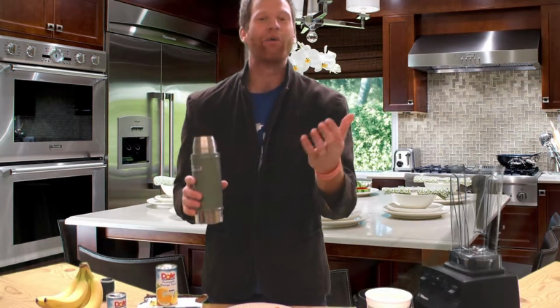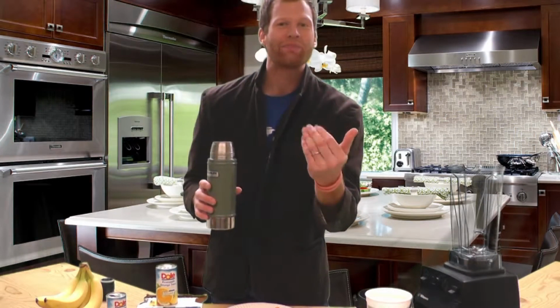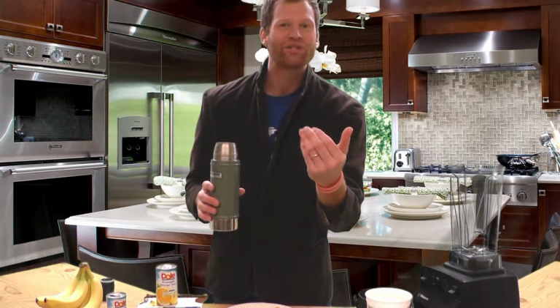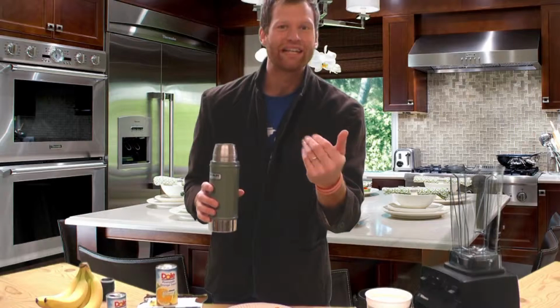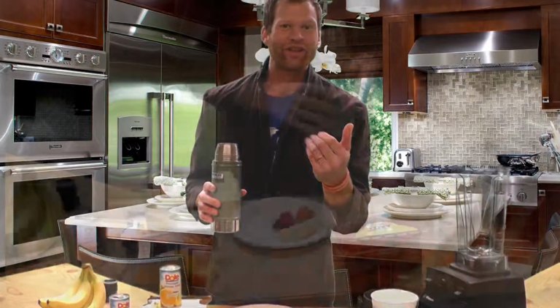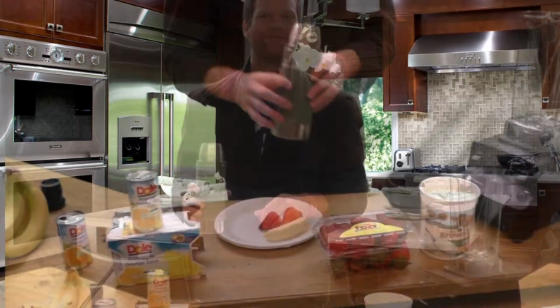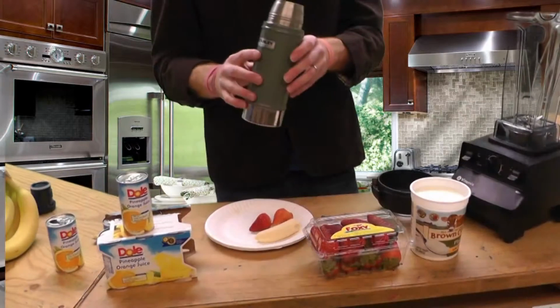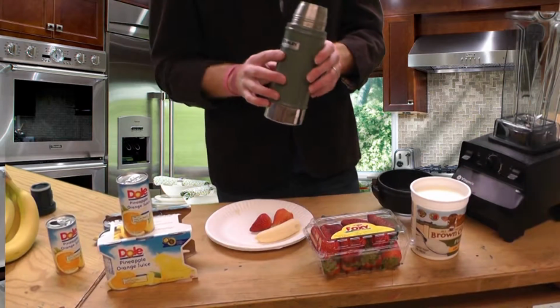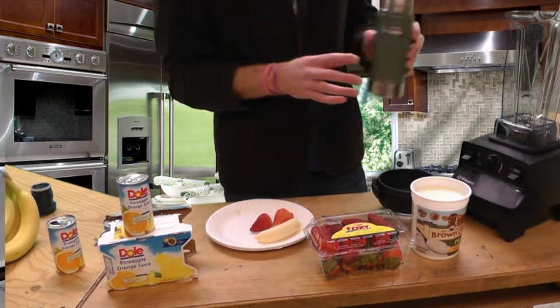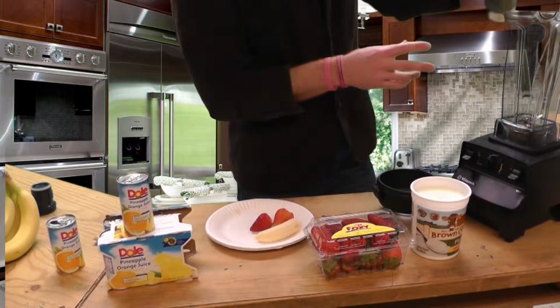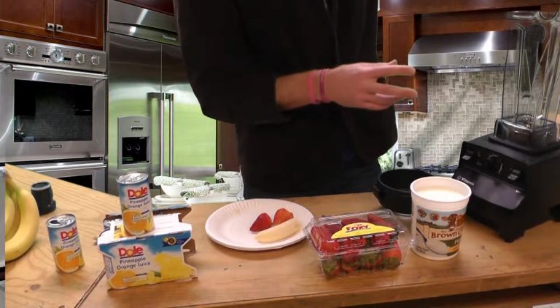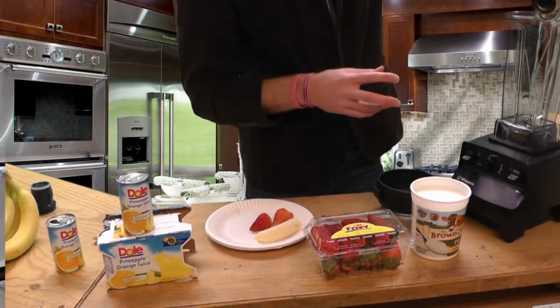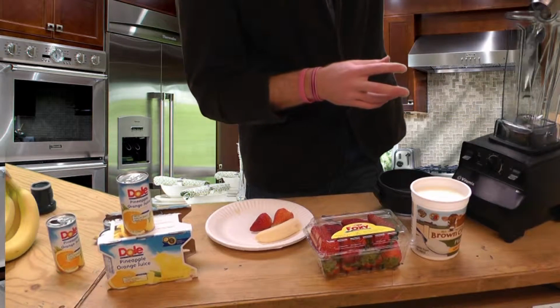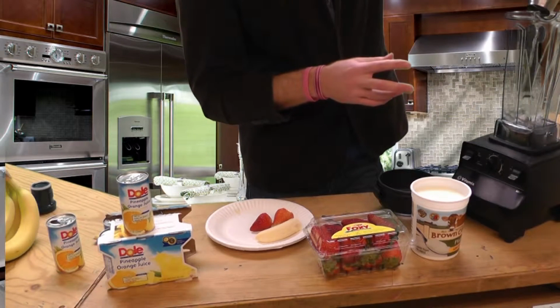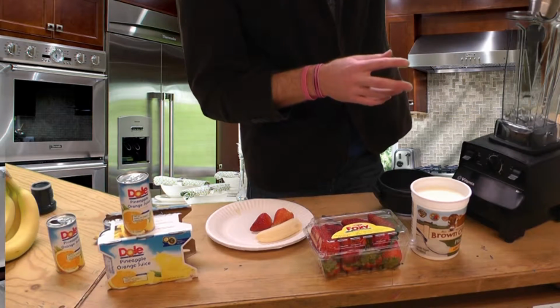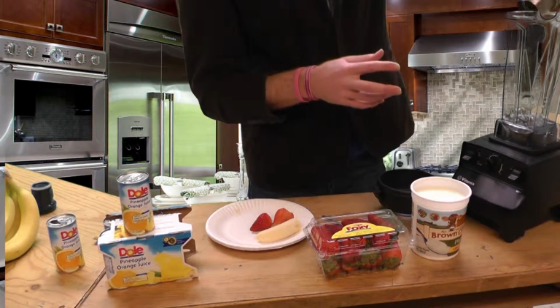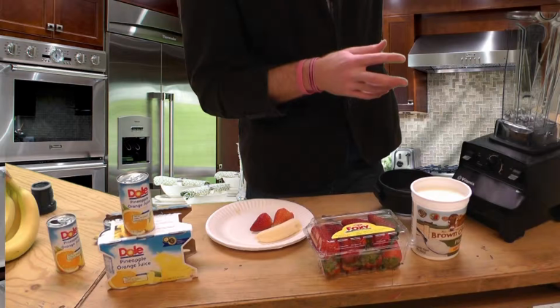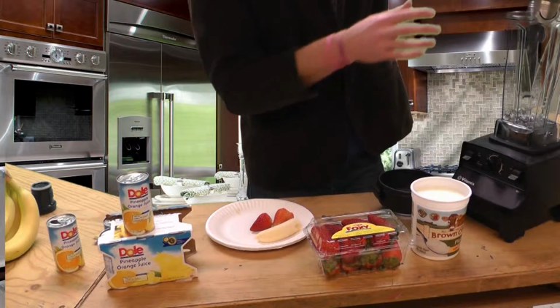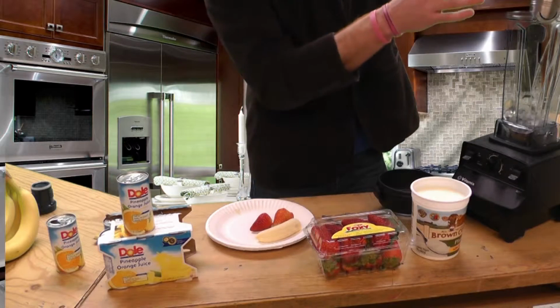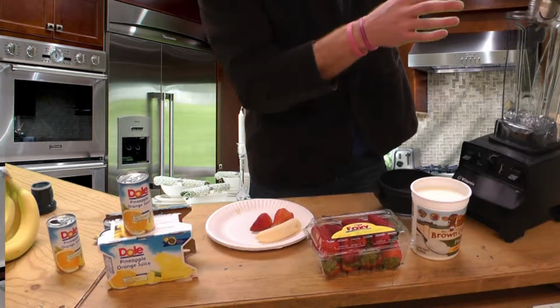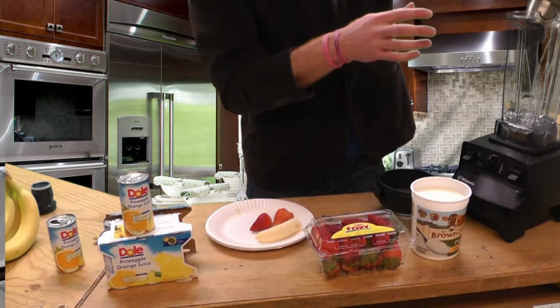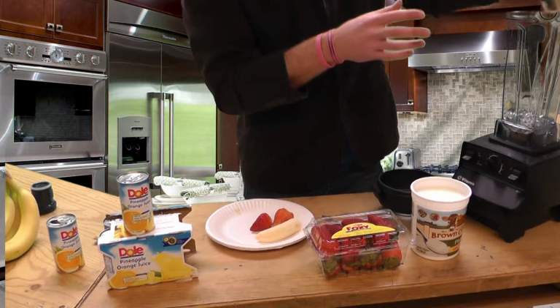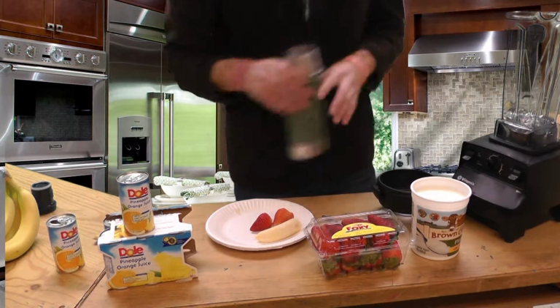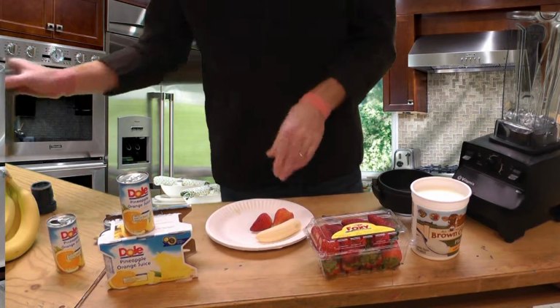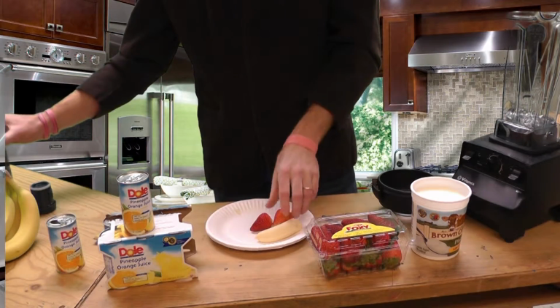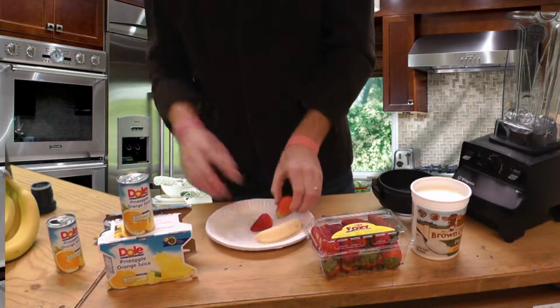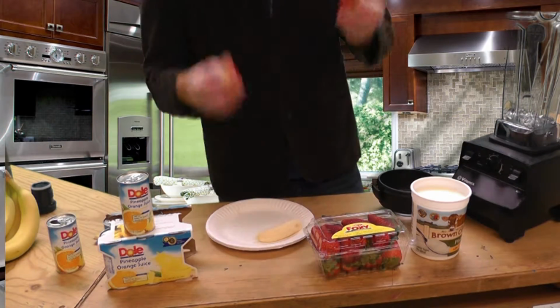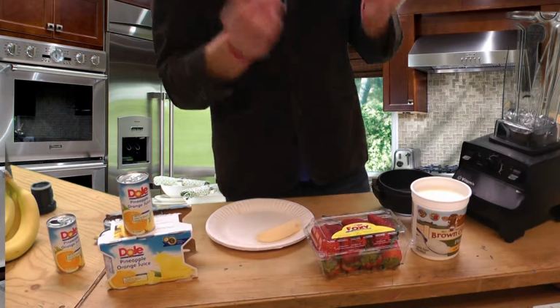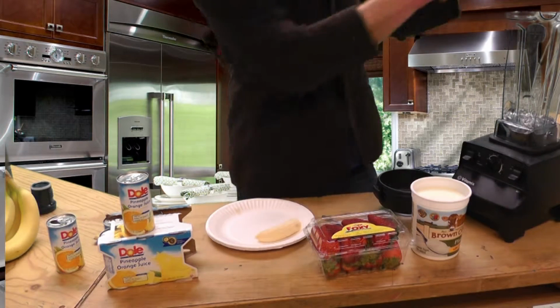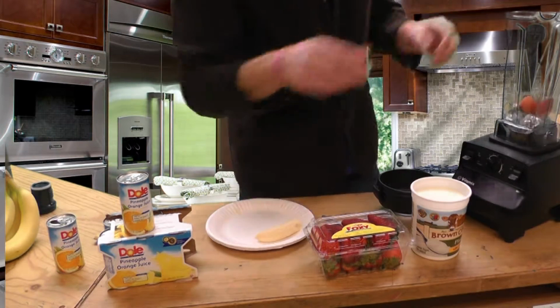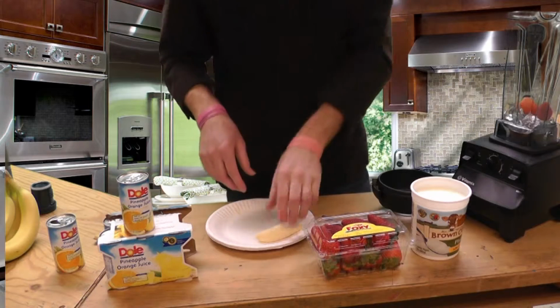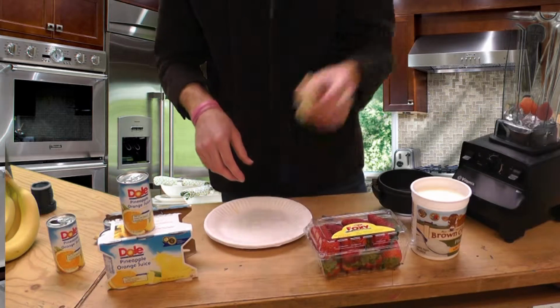Alright, why don't you come in closer to get a good look? First, we're going to add the ice and water for body. A good smoothie has lots of body. Second, let's throw in the strawberries and banana.